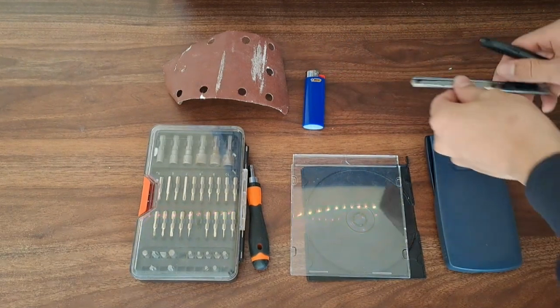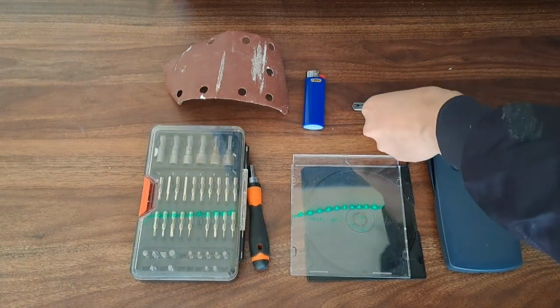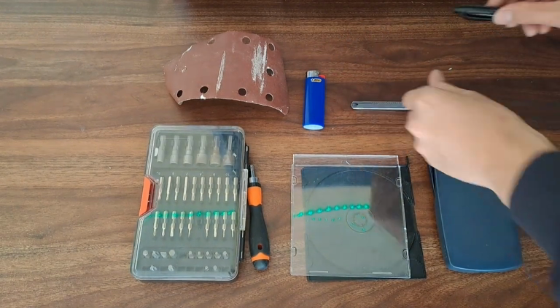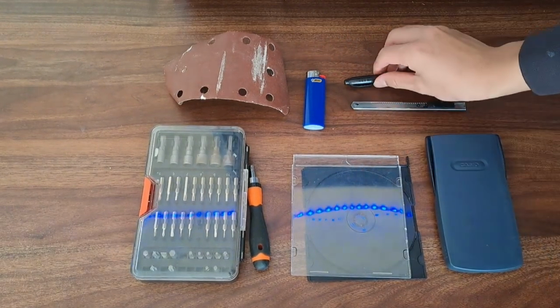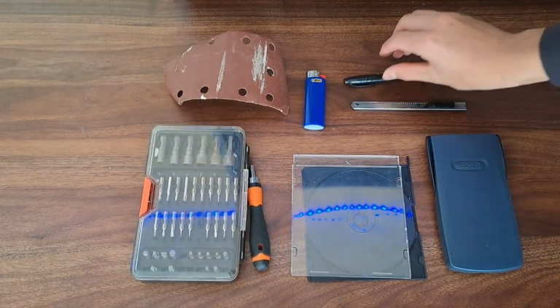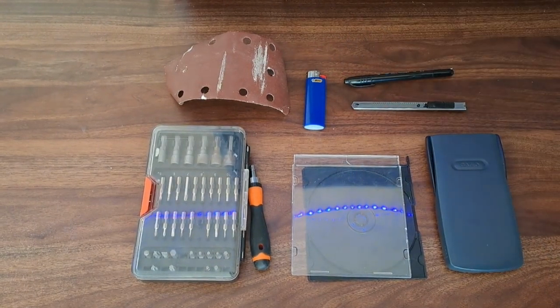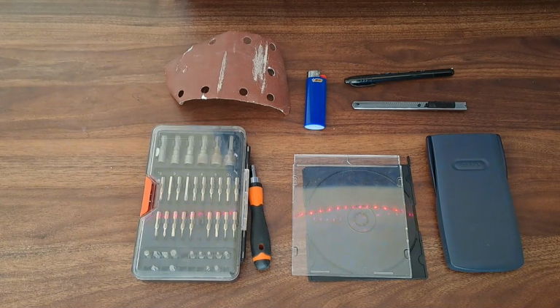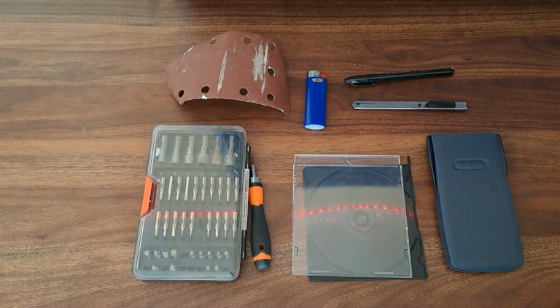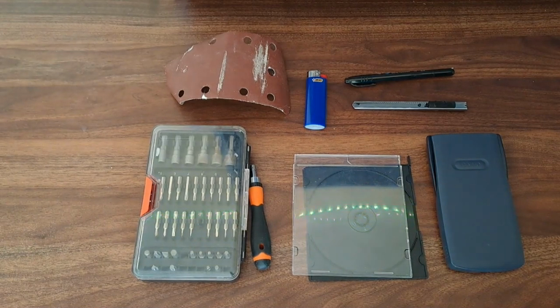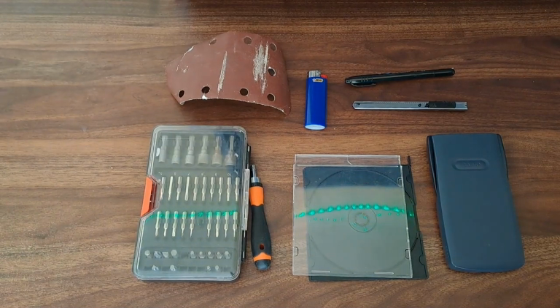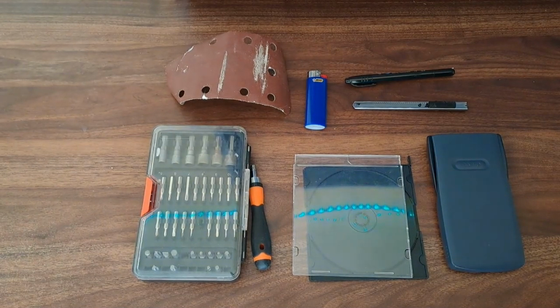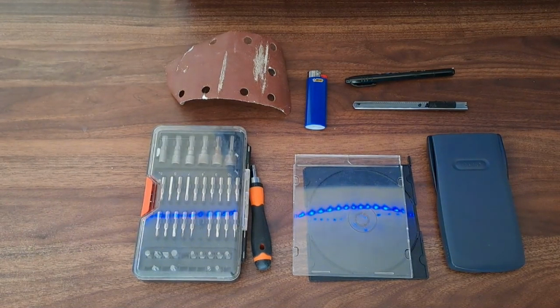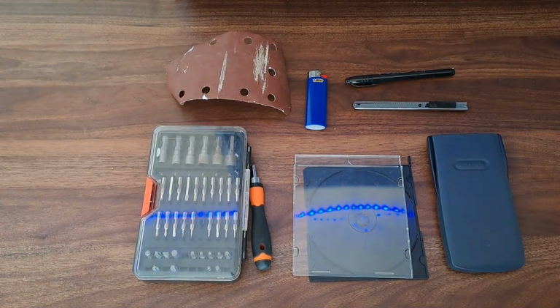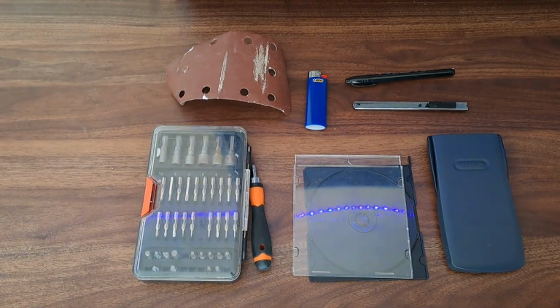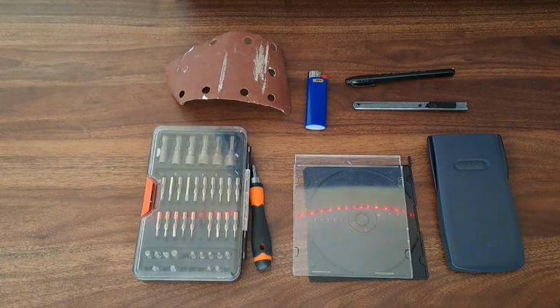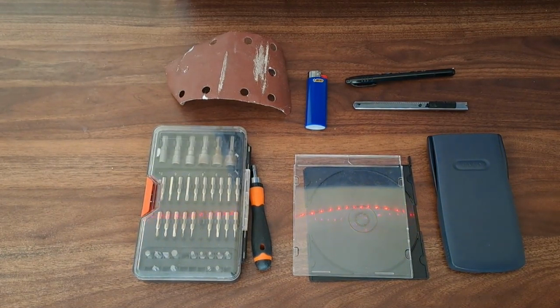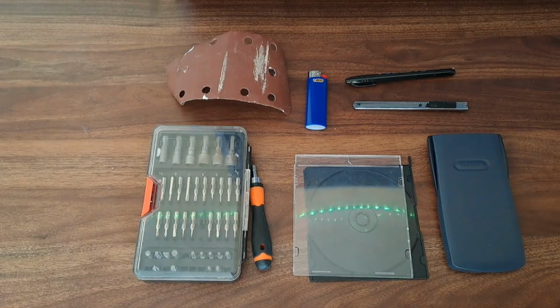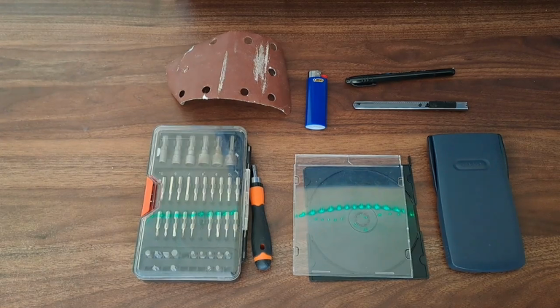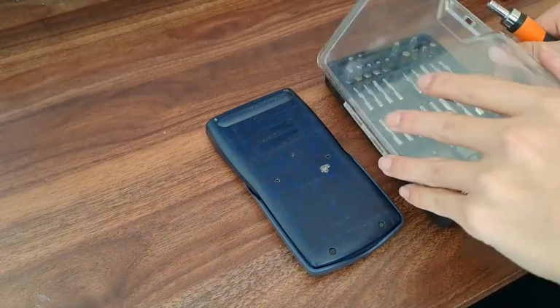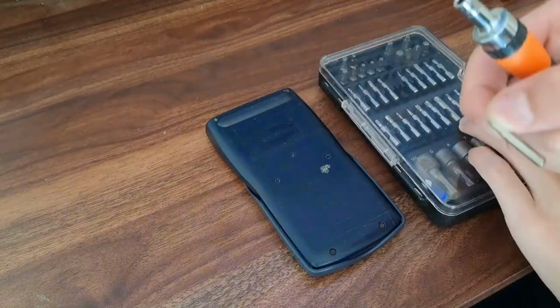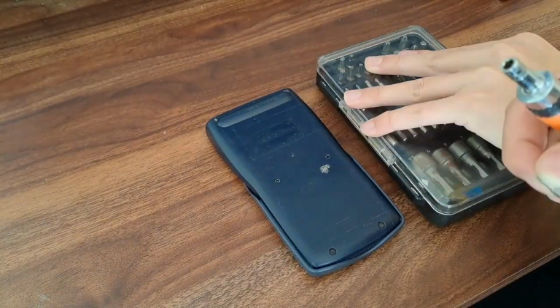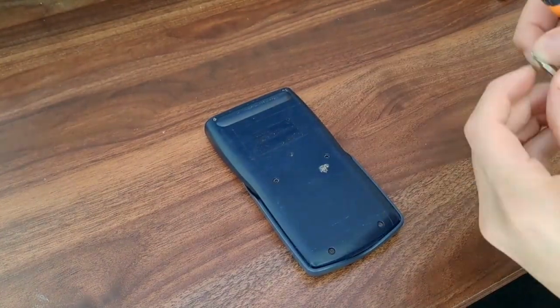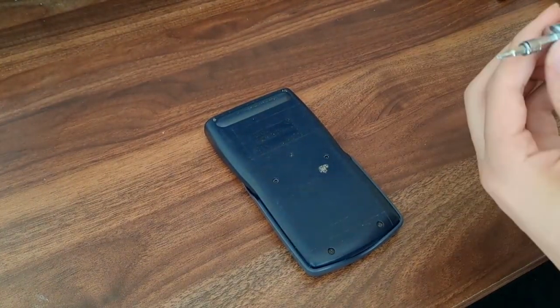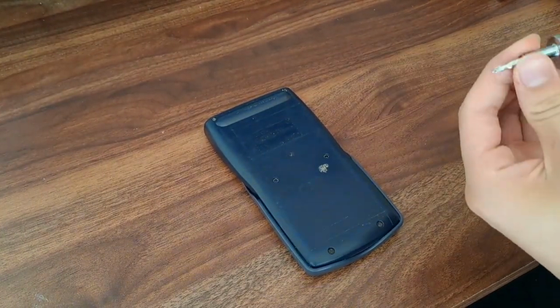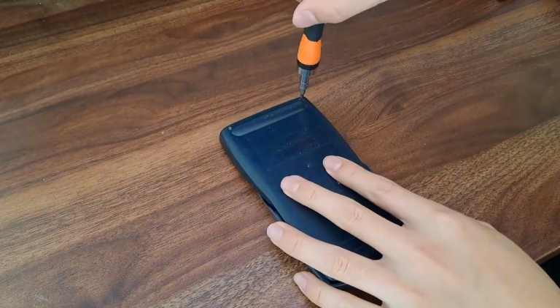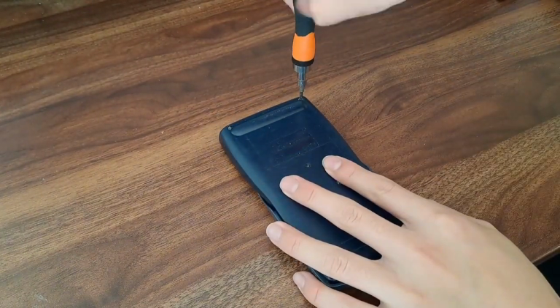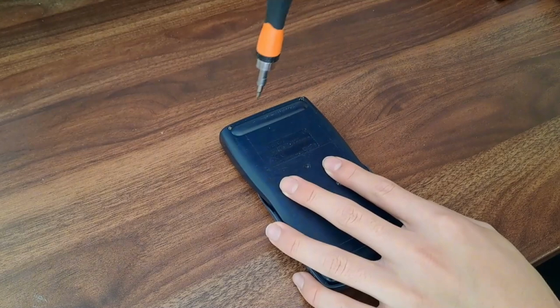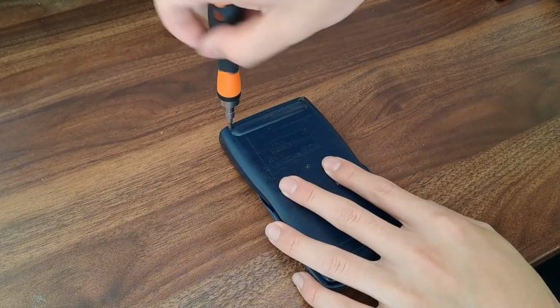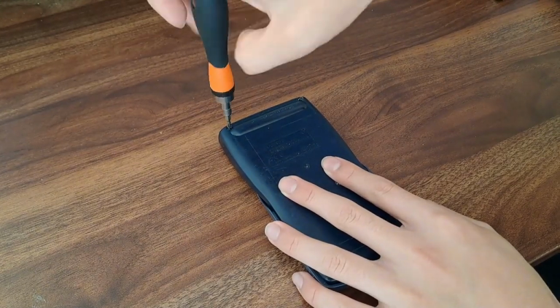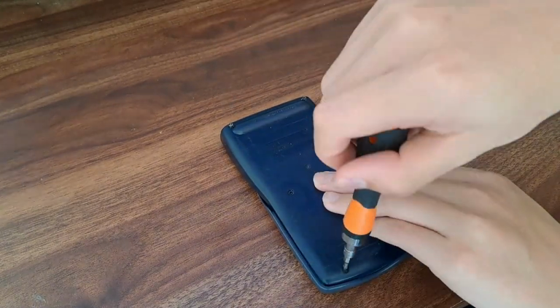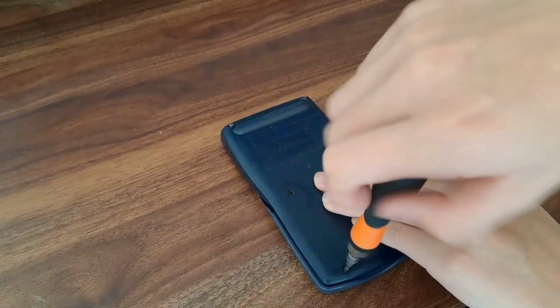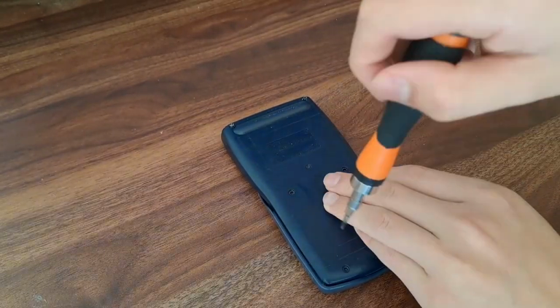This model is quite simple. Here are some of the materials needed. First, we unscrew the calculator, and now we can remove the back cover which reveals the calculator's internals.